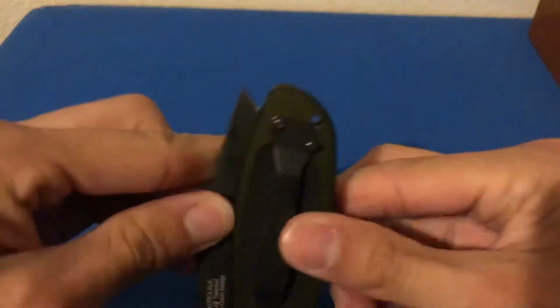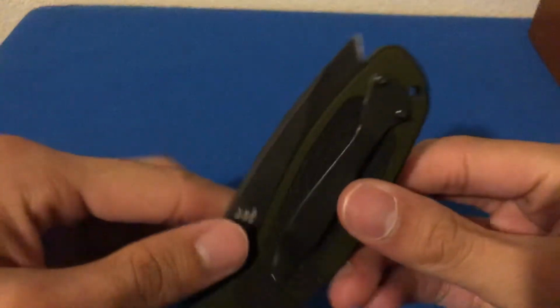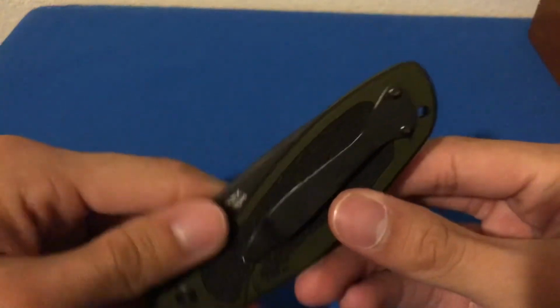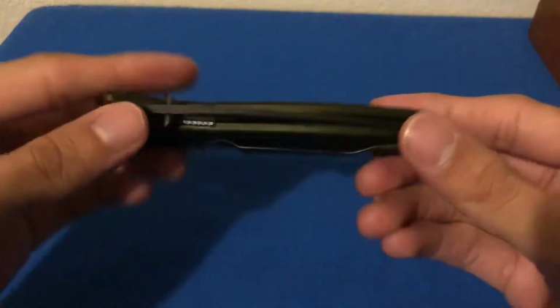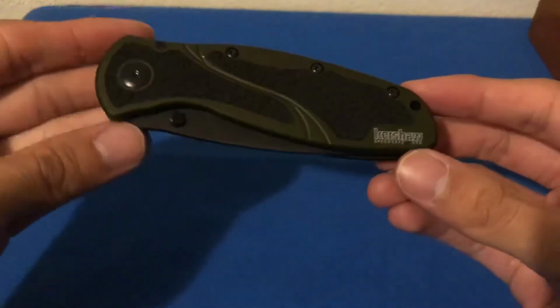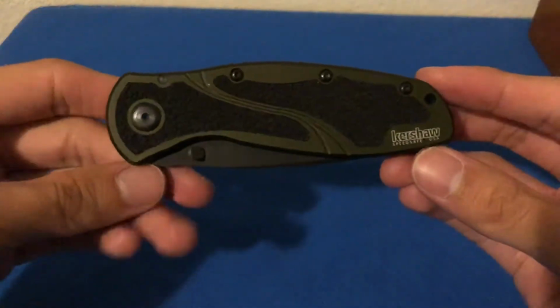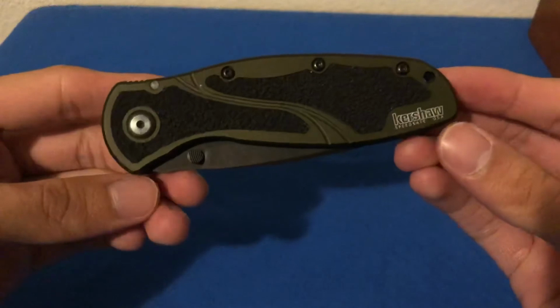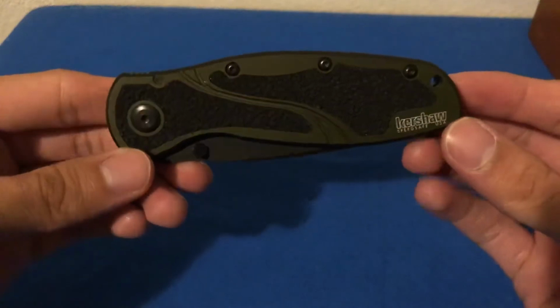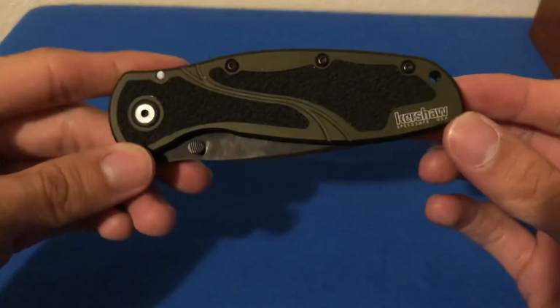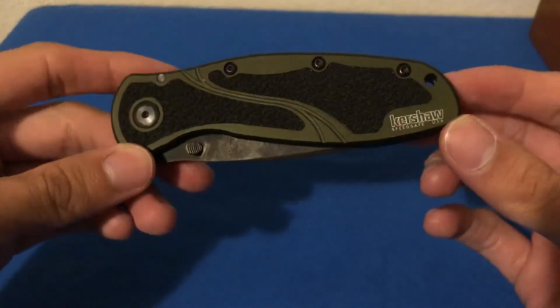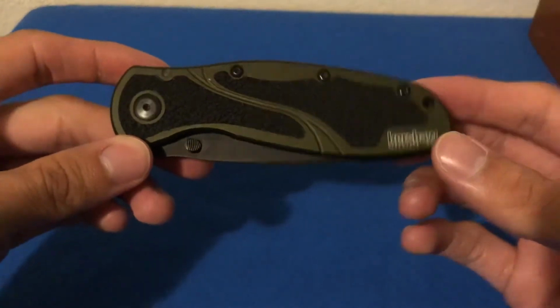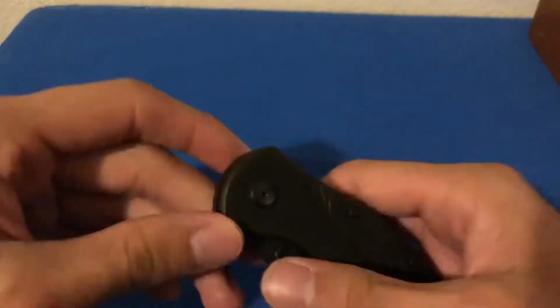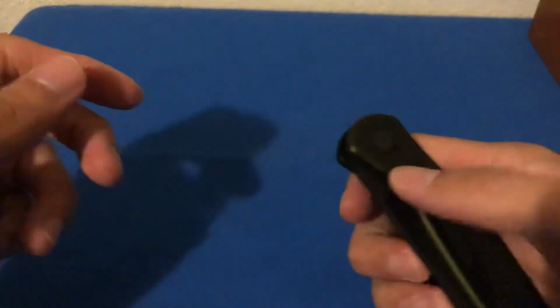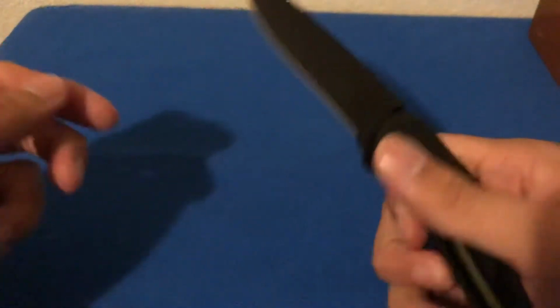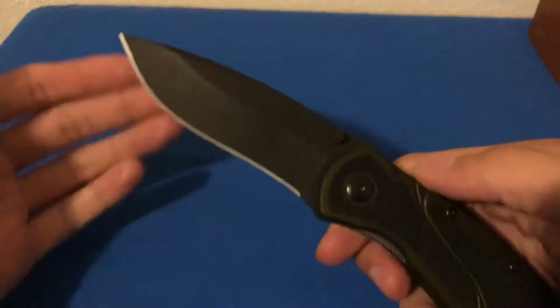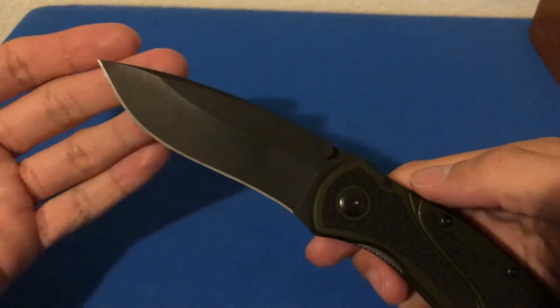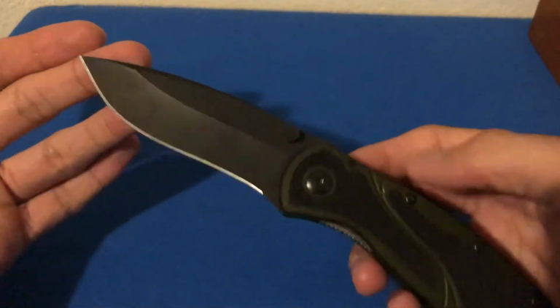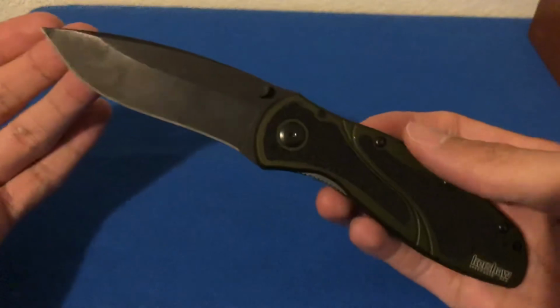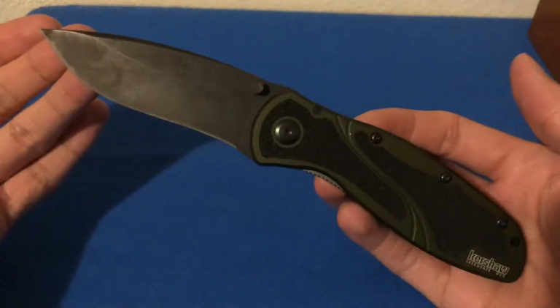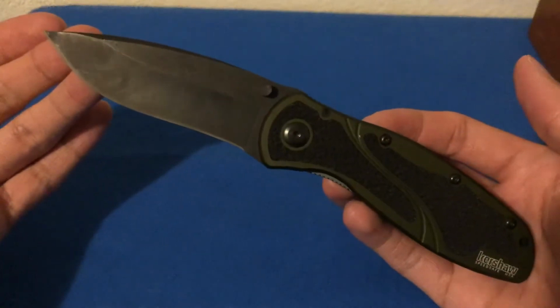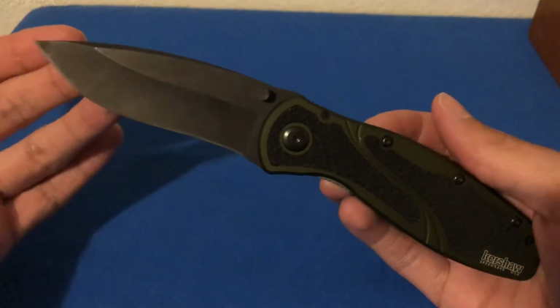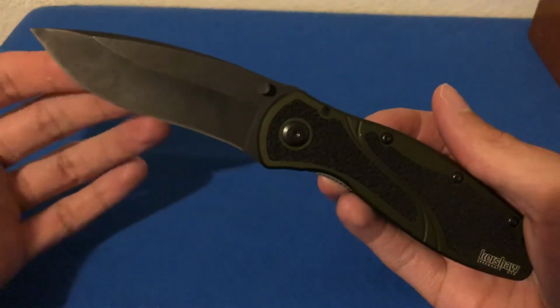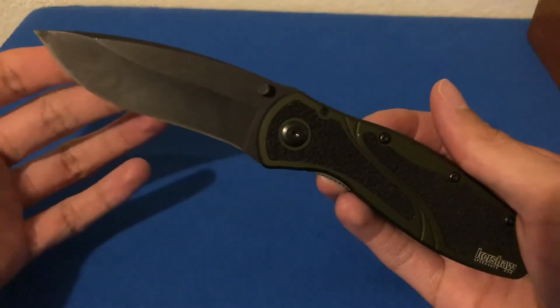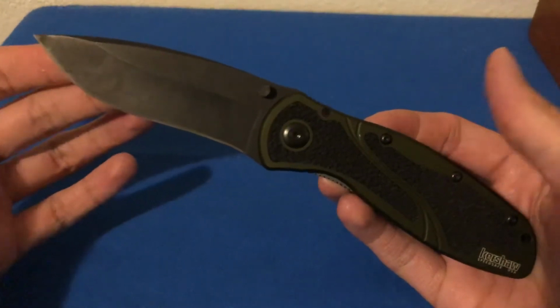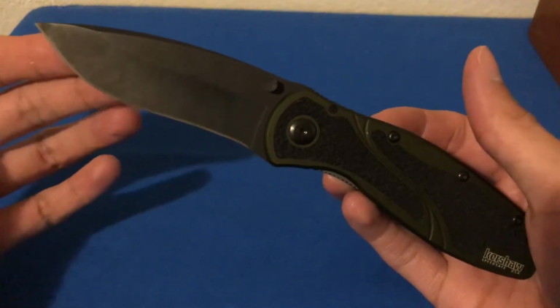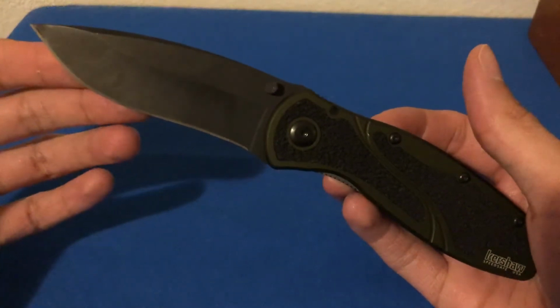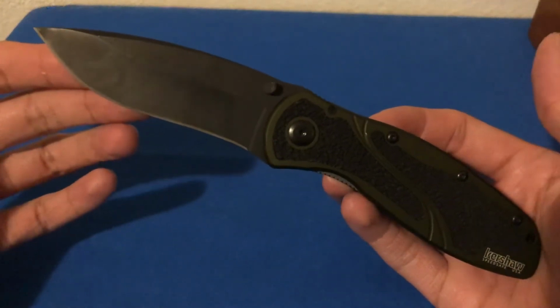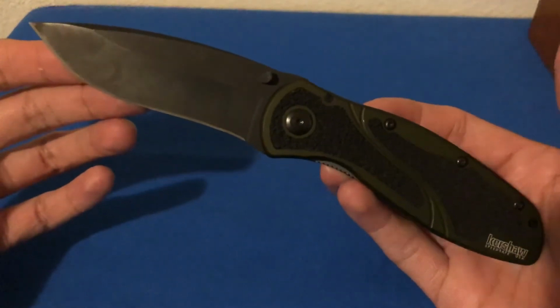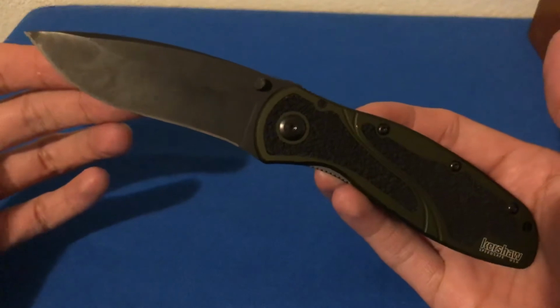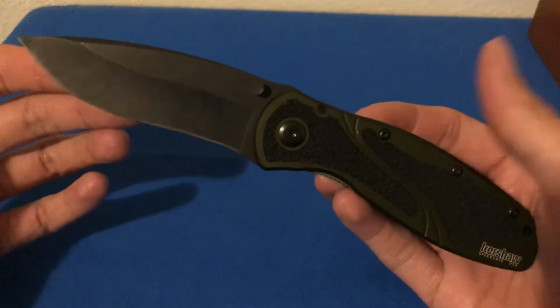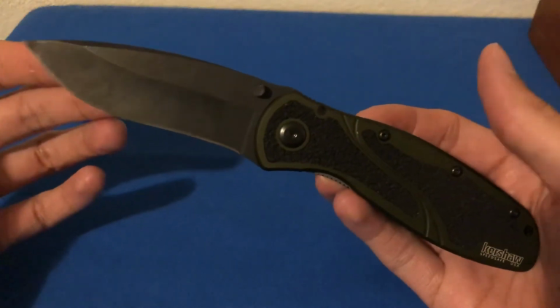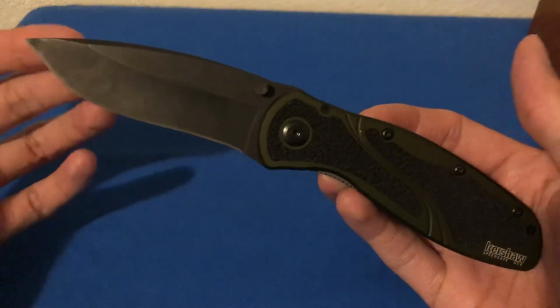This is an American made knife and in fact was my first American made Kershaw that I ever bought. This ran me about 60 bucks — I think it was like 58 to be exact — at Walmart.